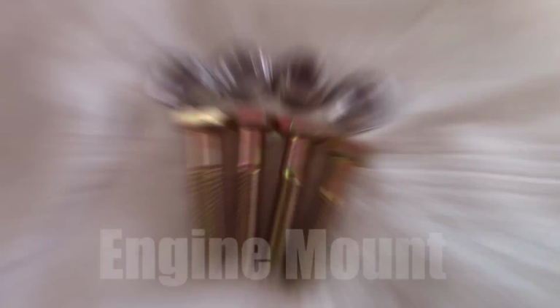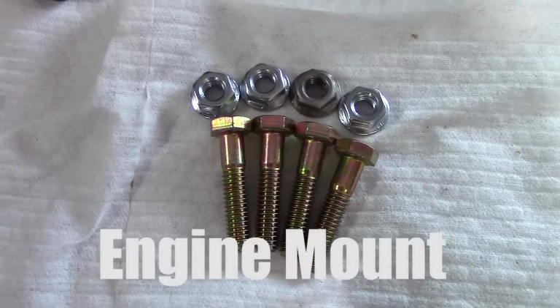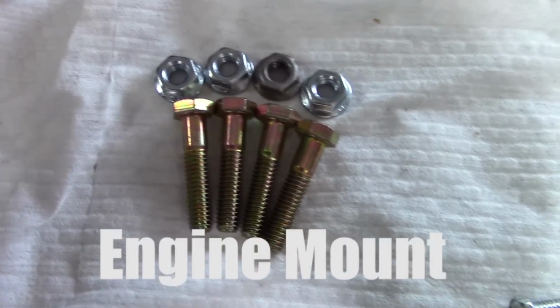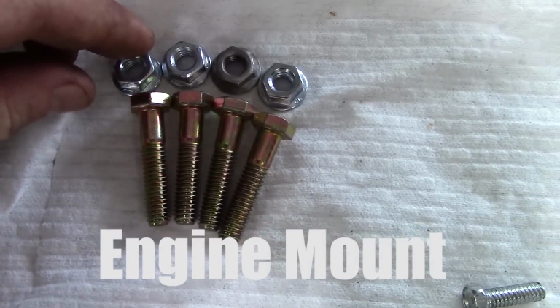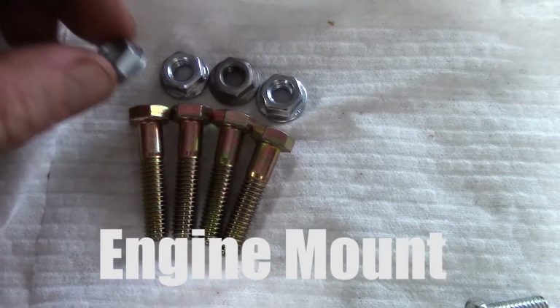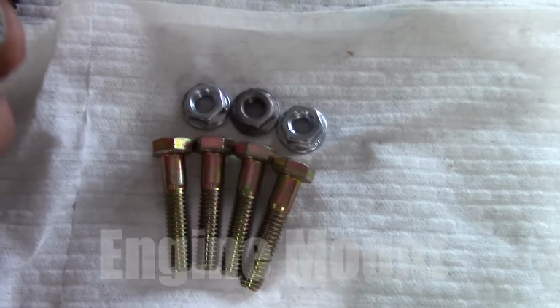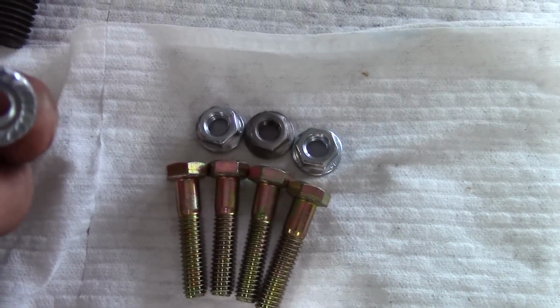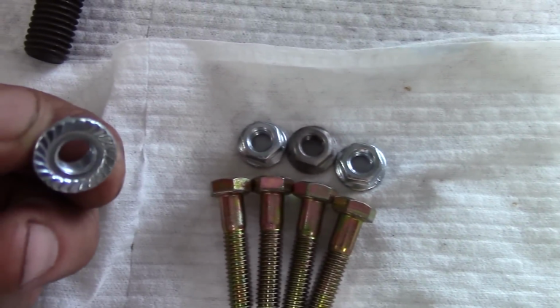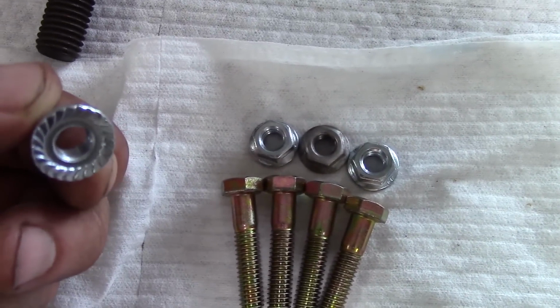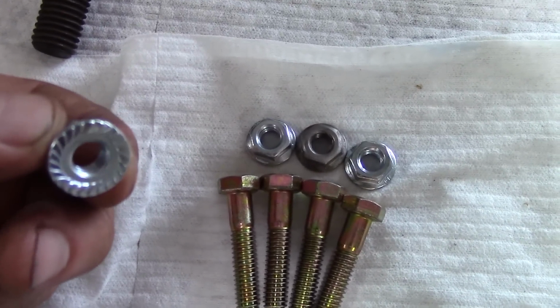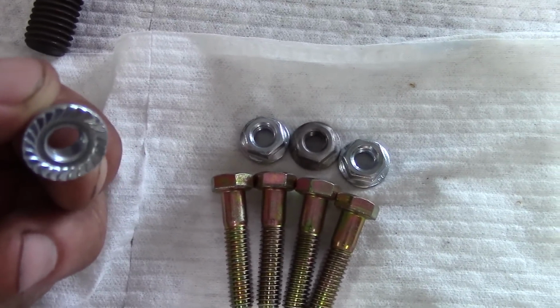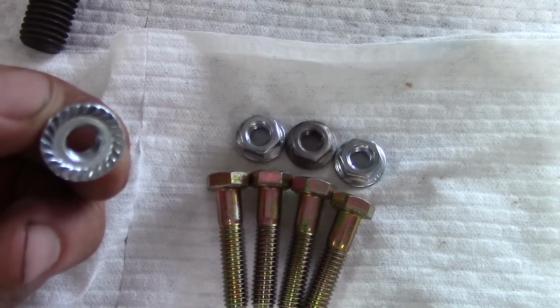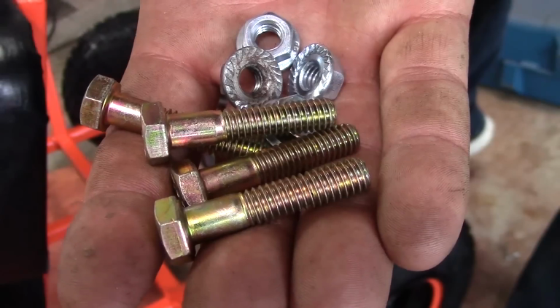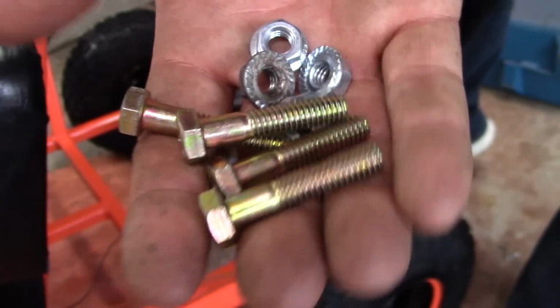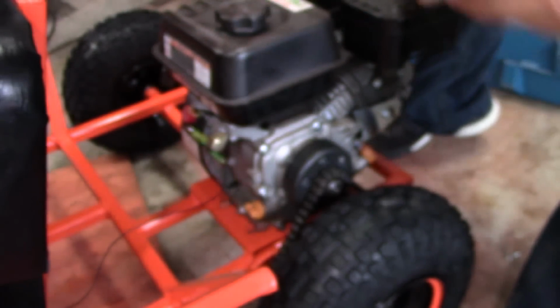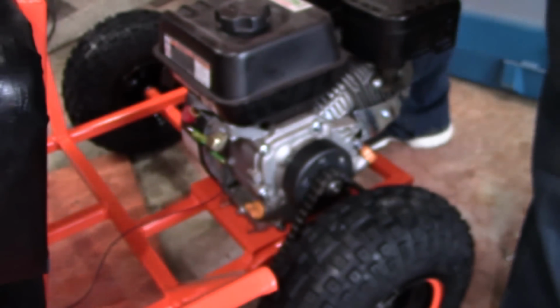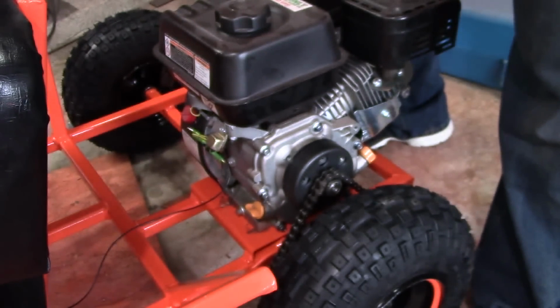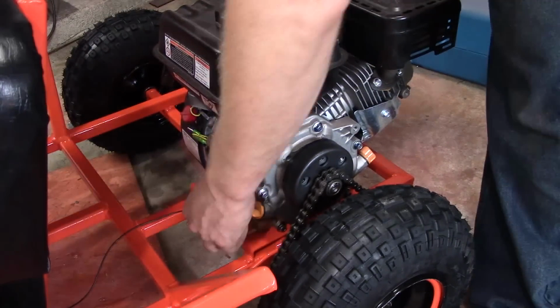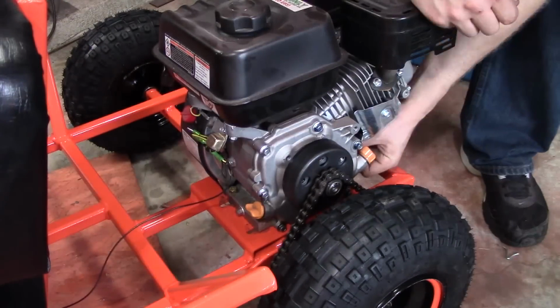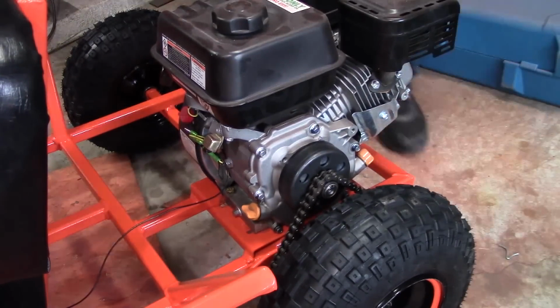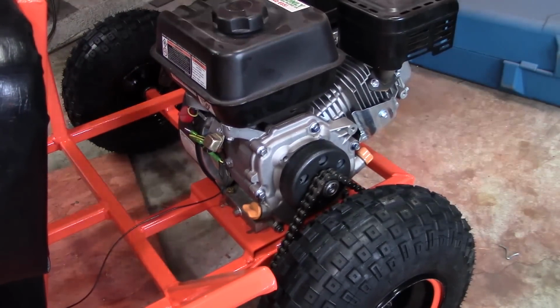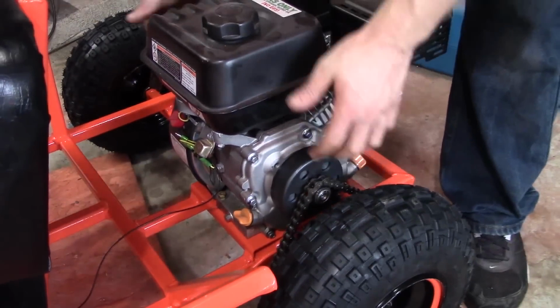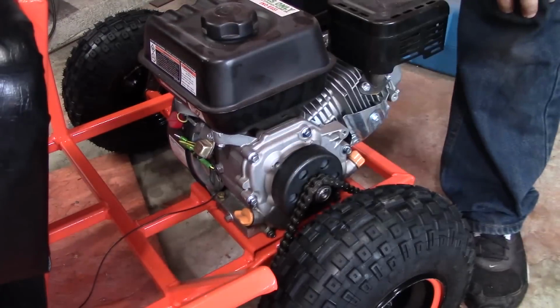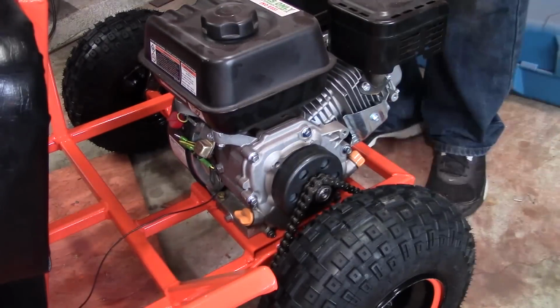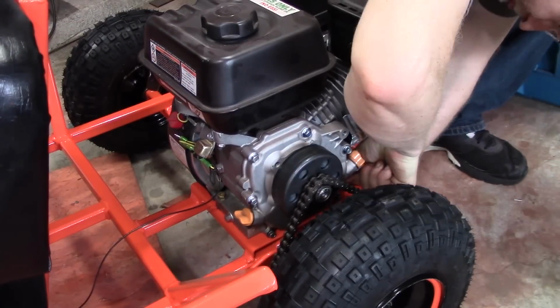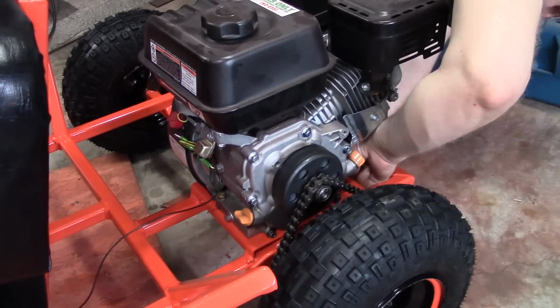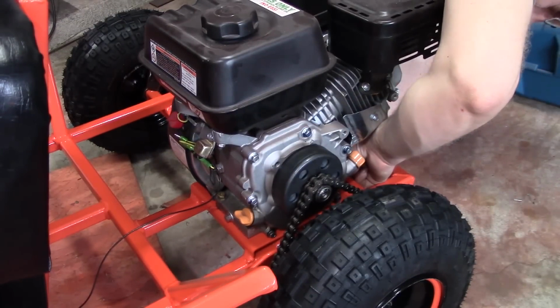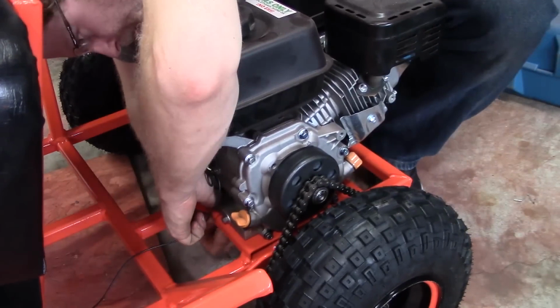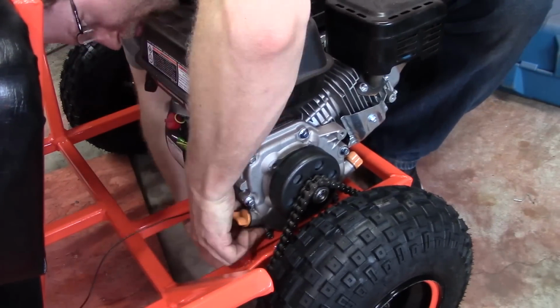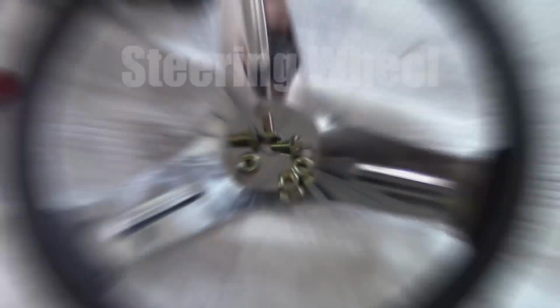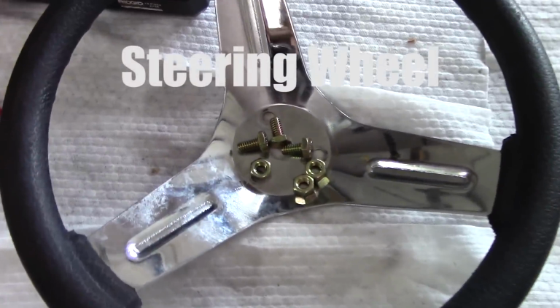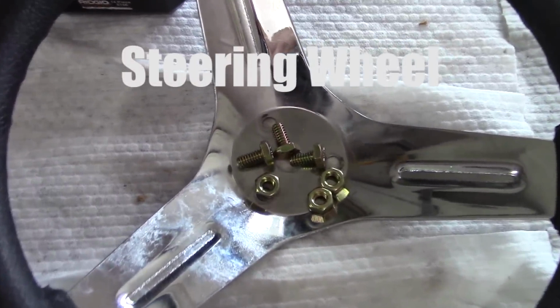Next is engine mounting. Look at these serrated flange nuts — they bite into the metal and keep your engine from sliding forward and backward. Basically put all the bolts in, tighten them, slide the engine forward a little bit to put your chain under tension, and then you're done.